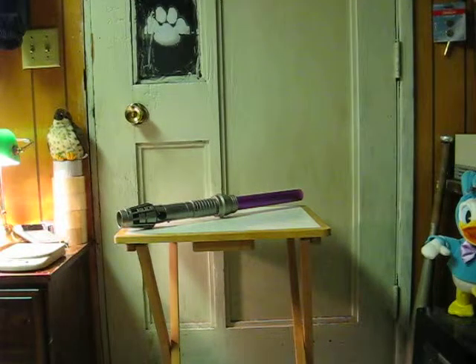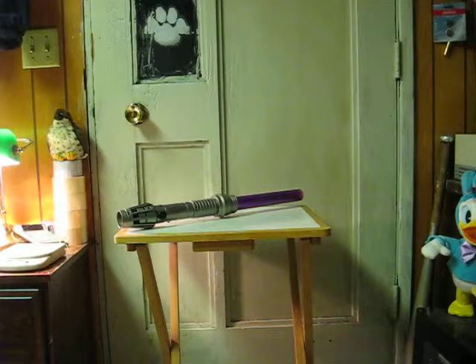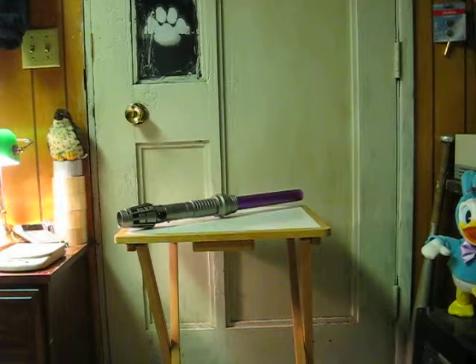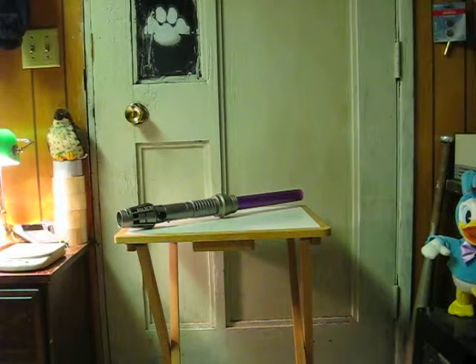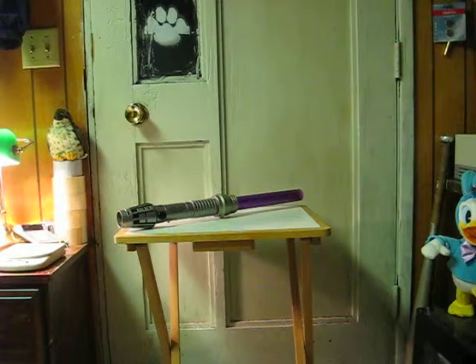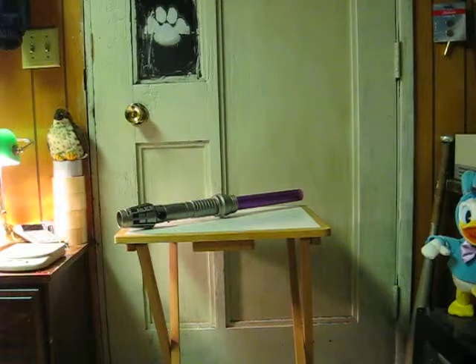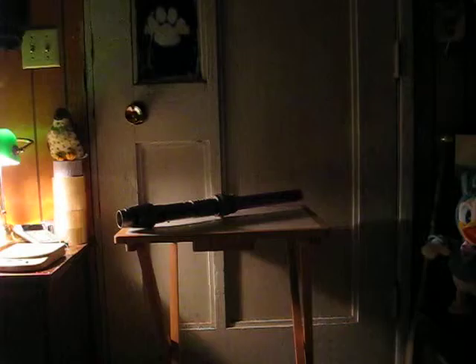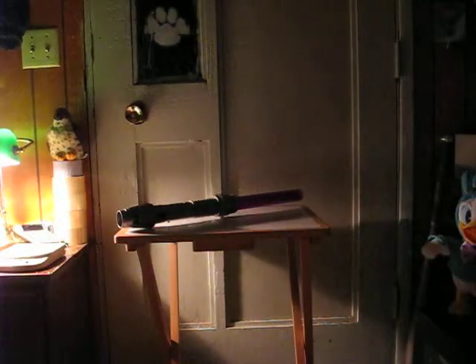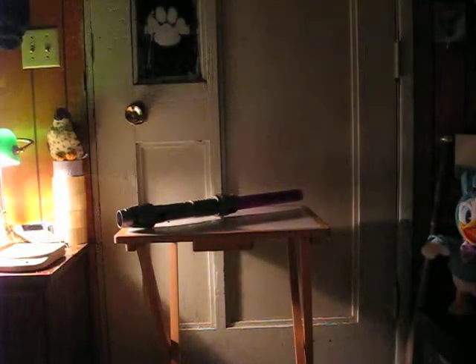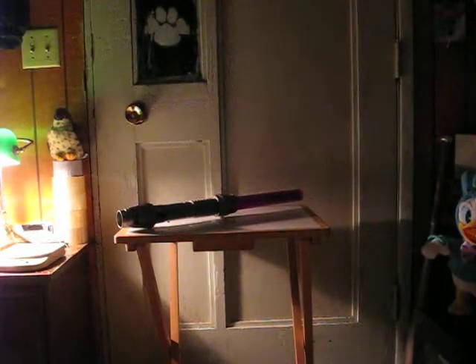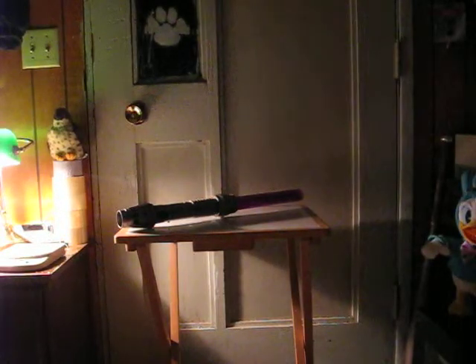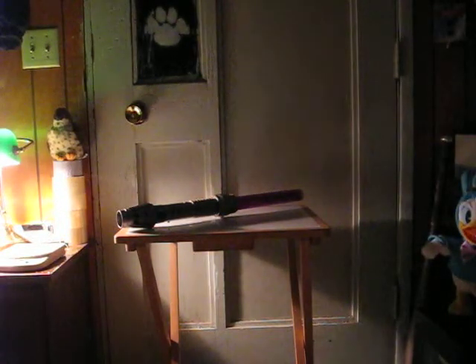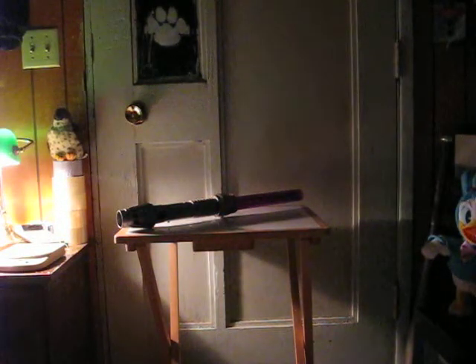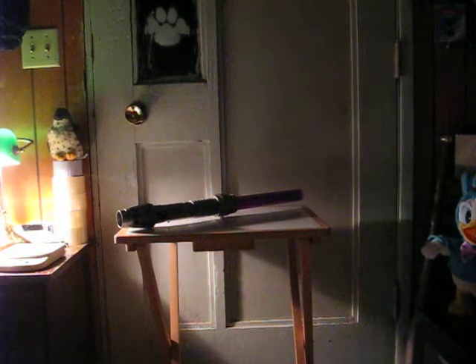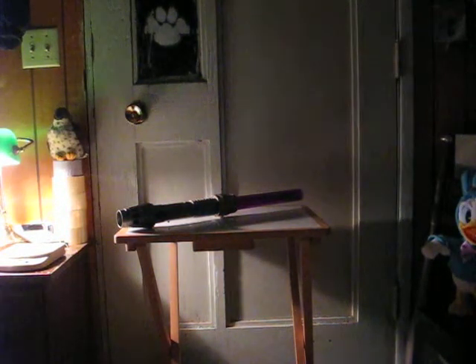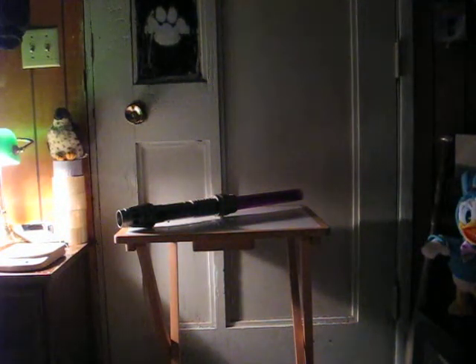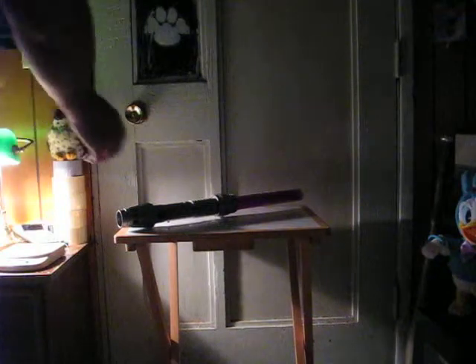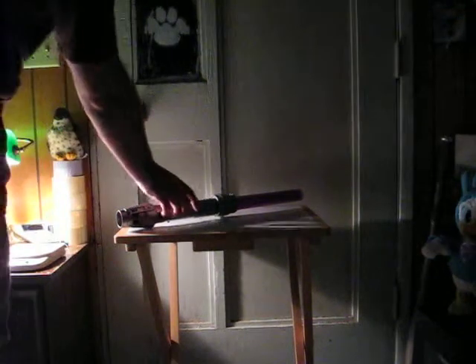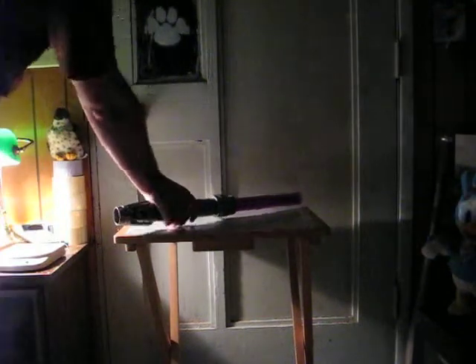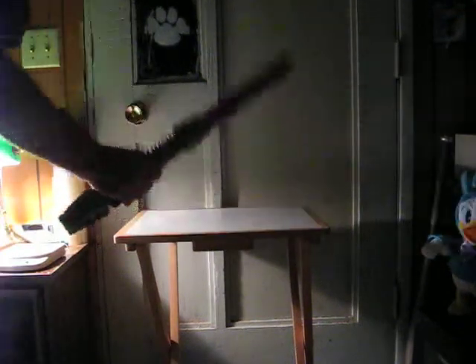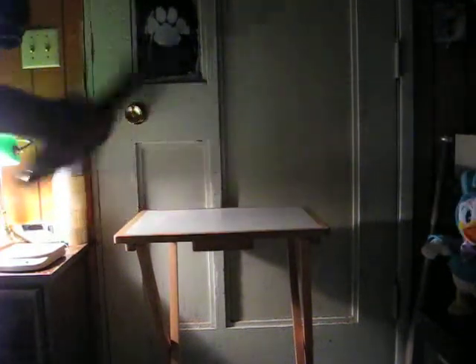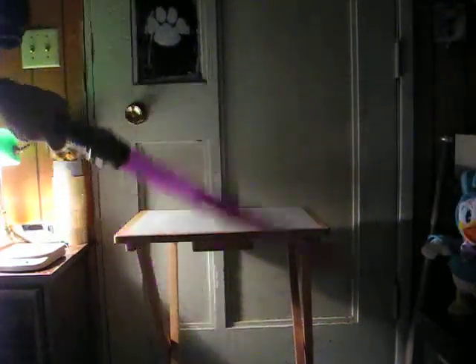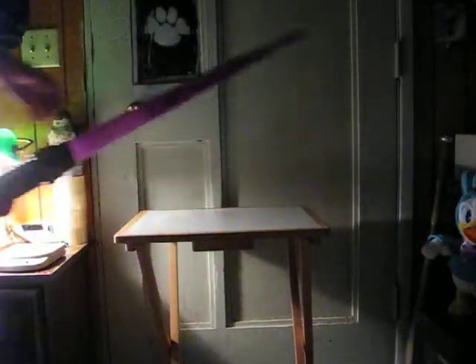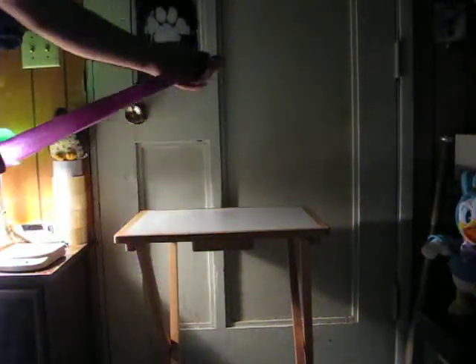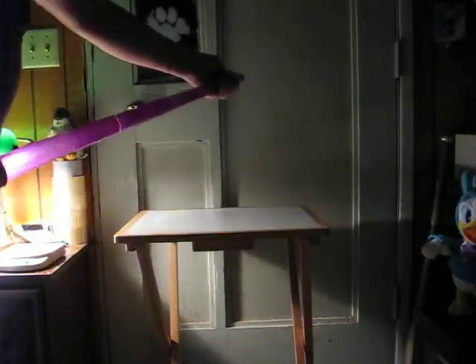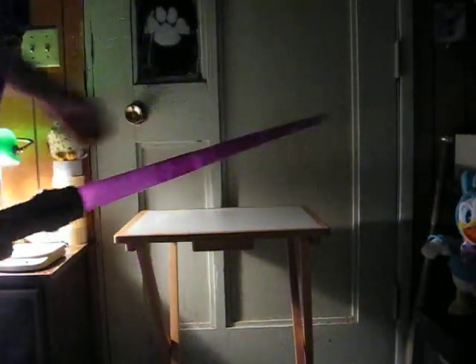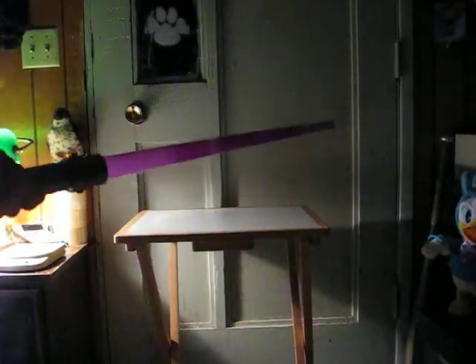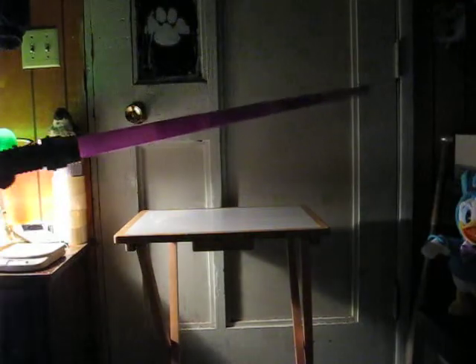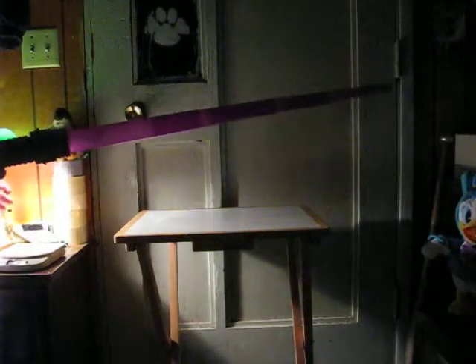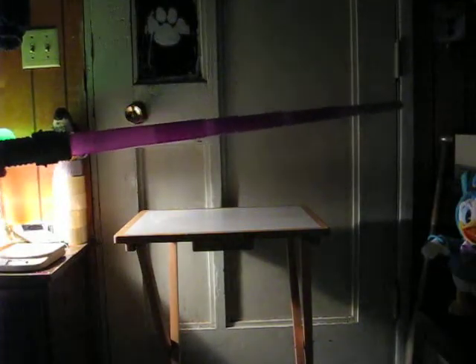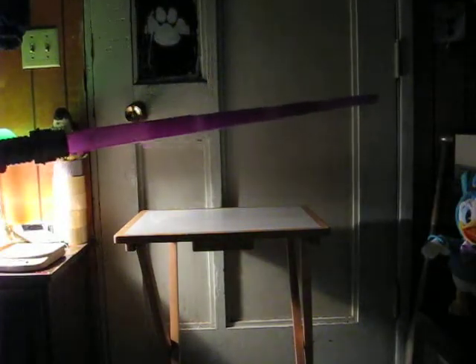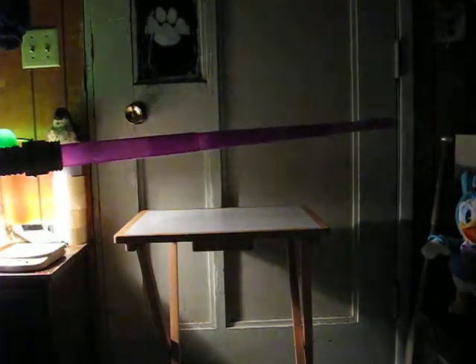Let's kill the lights here. It's not spring-loaded, so I just have to do it with the flick of a wrist.